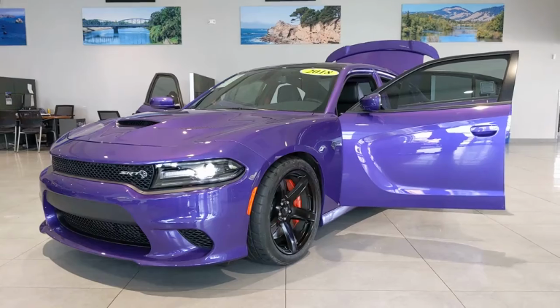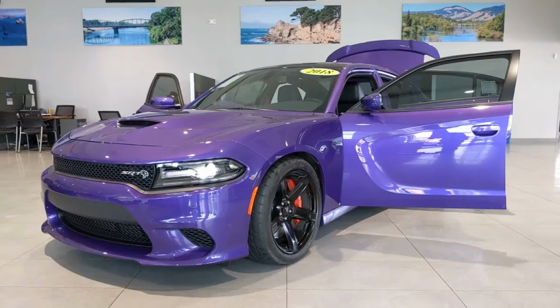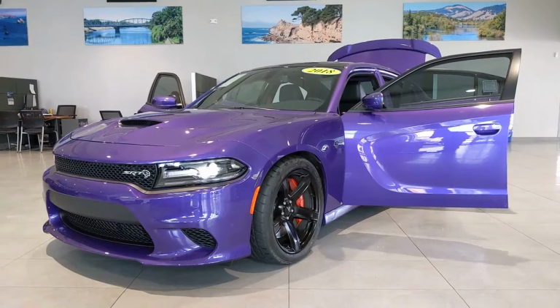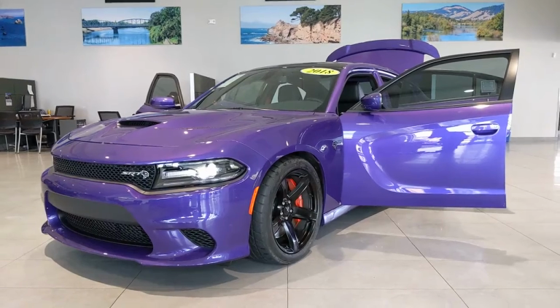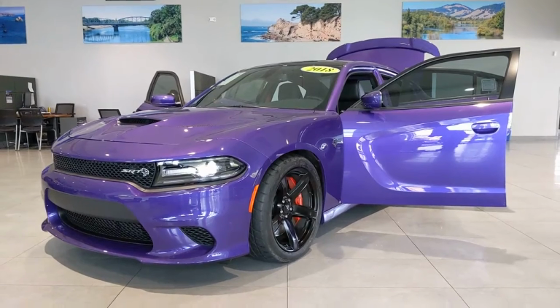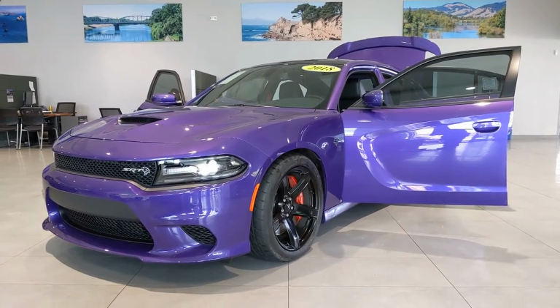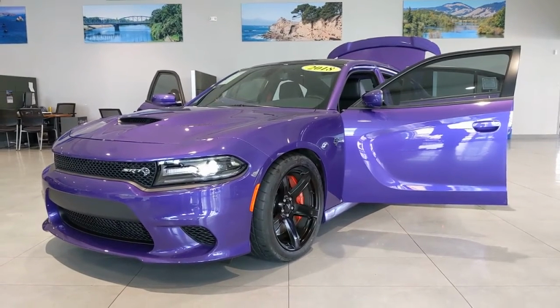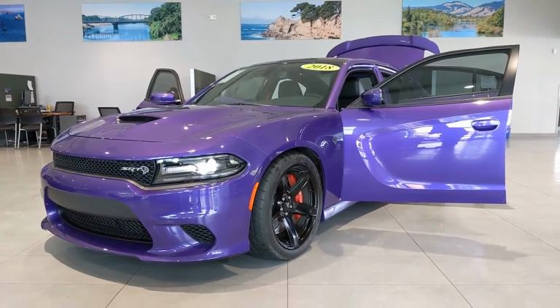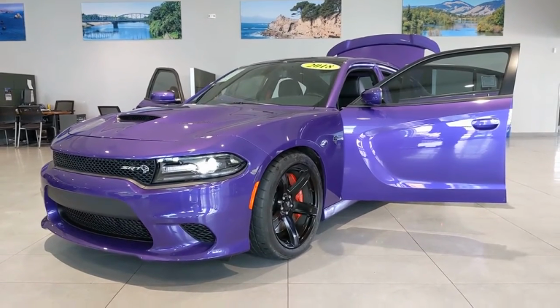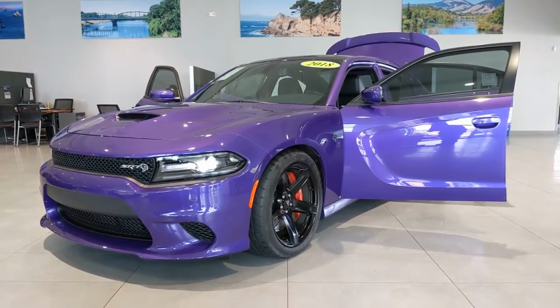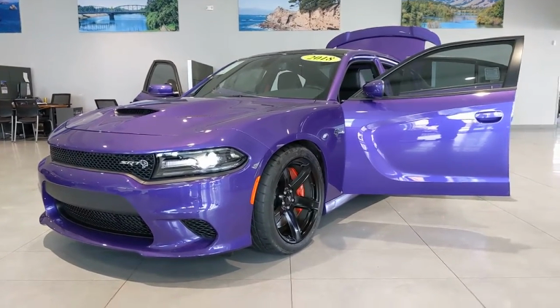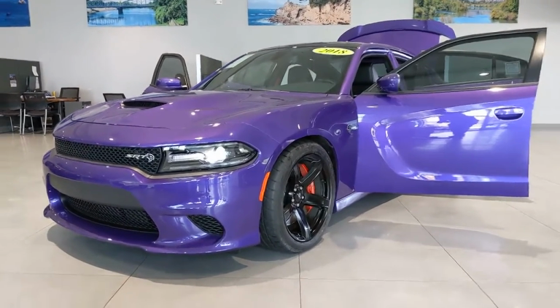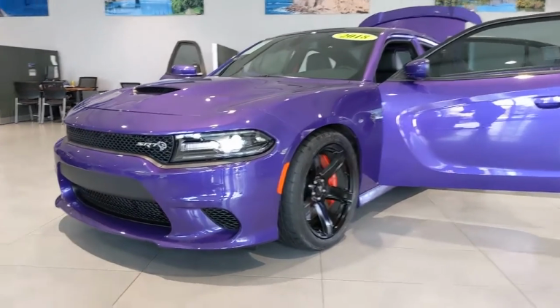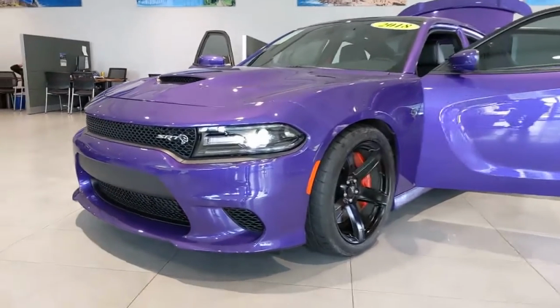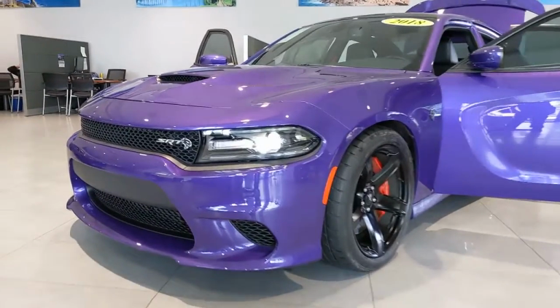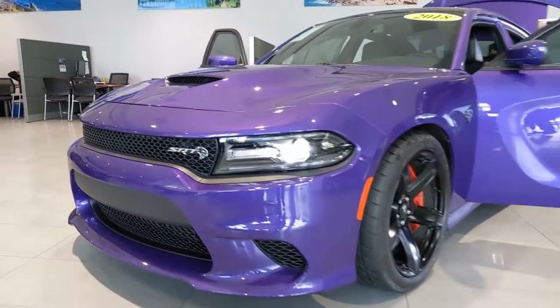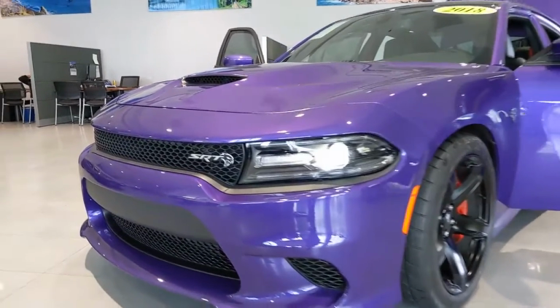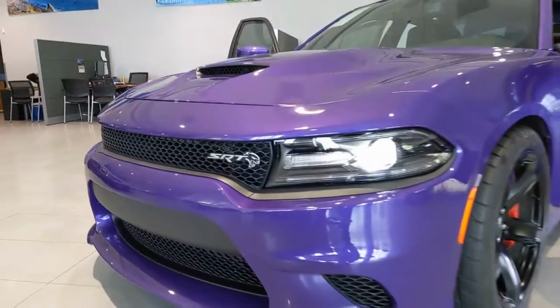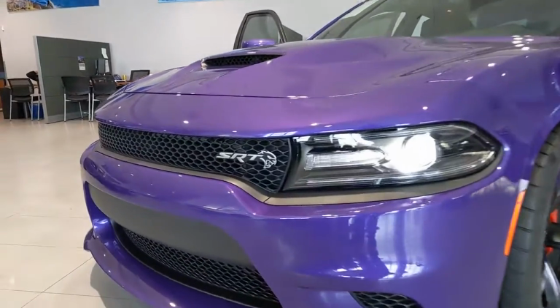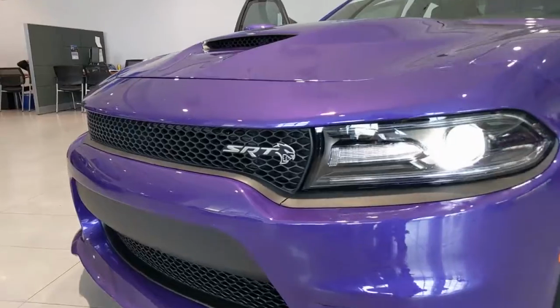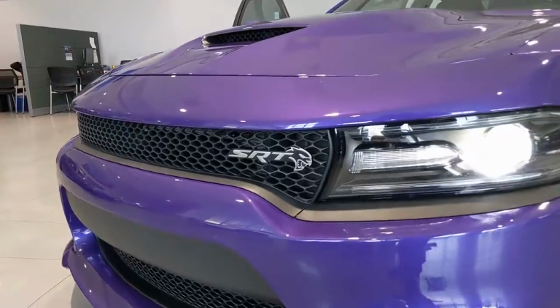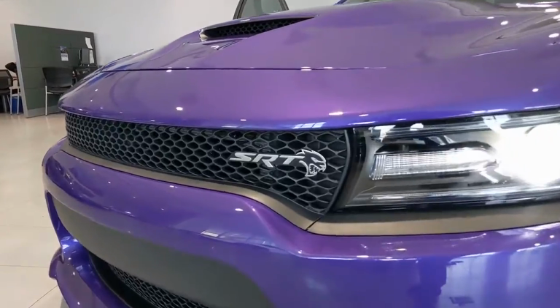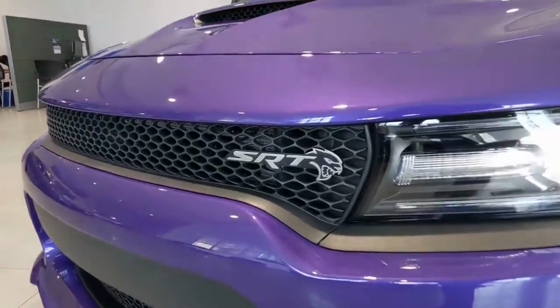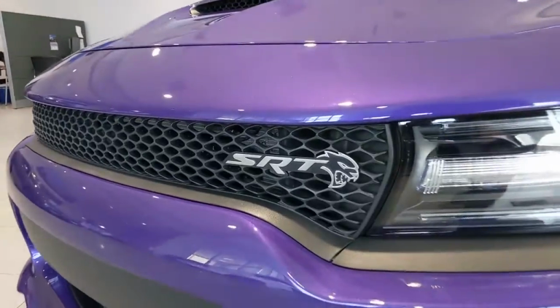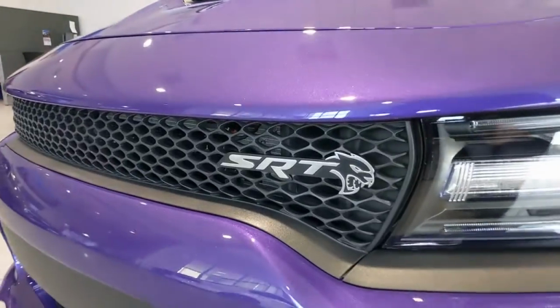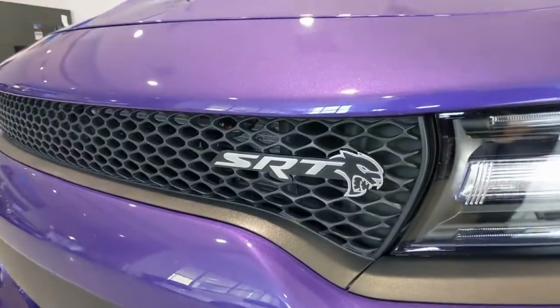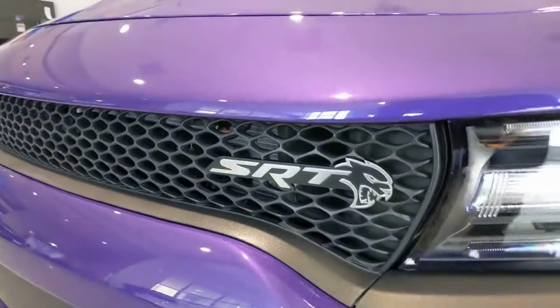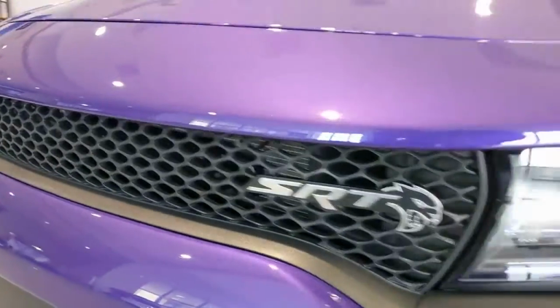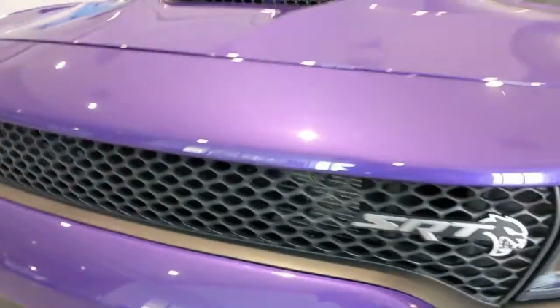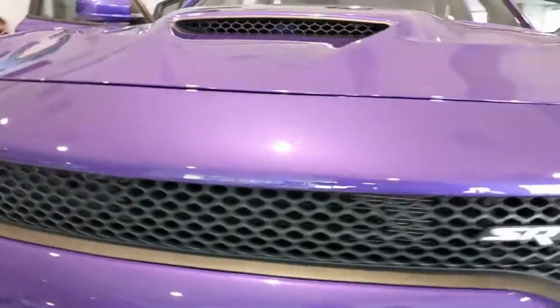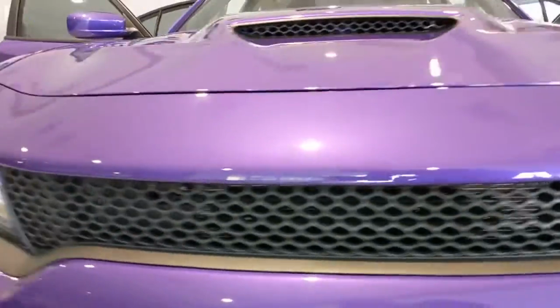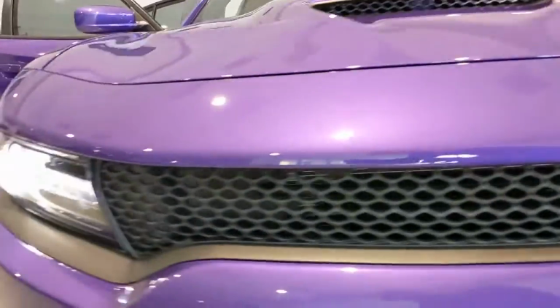Enjoy the view of this 2018 Dodge Charger. This vehicle is an outstanding buy with fewer than 15,000 miles on the odometer.